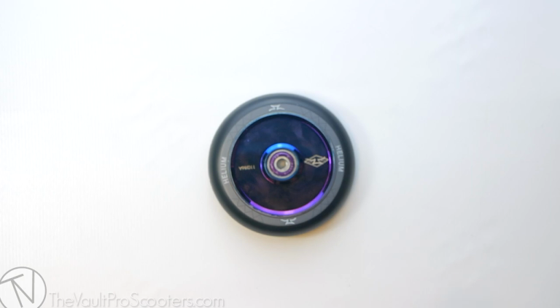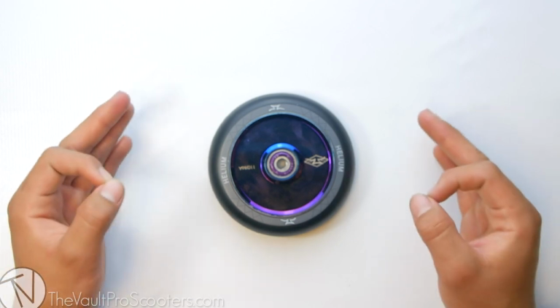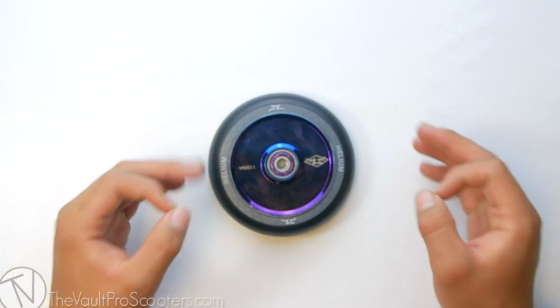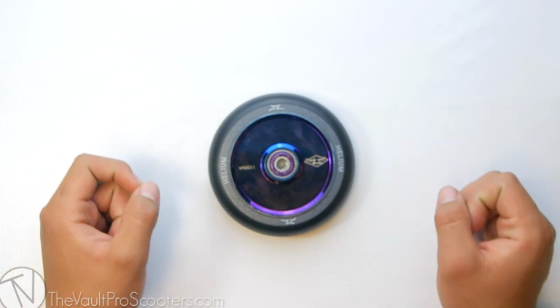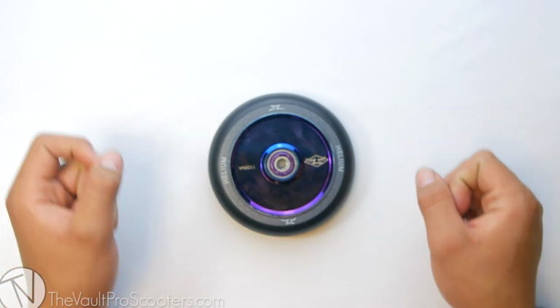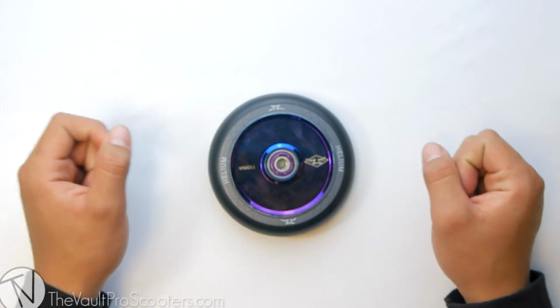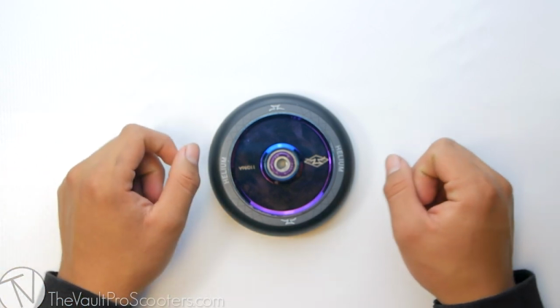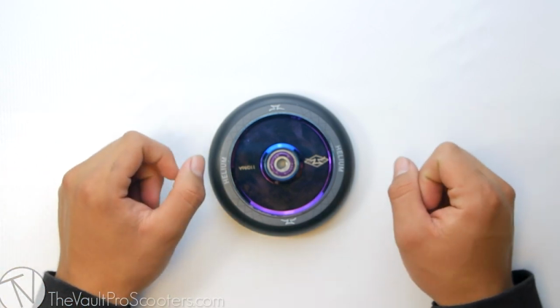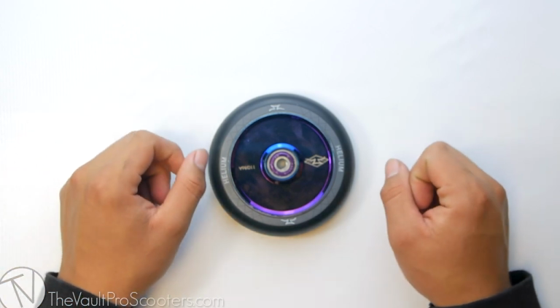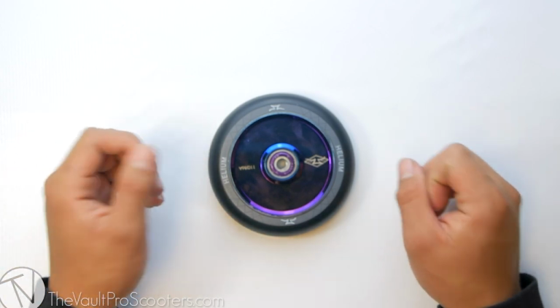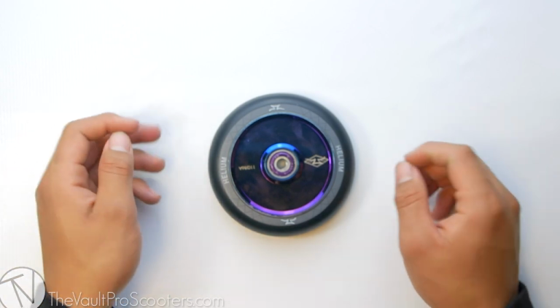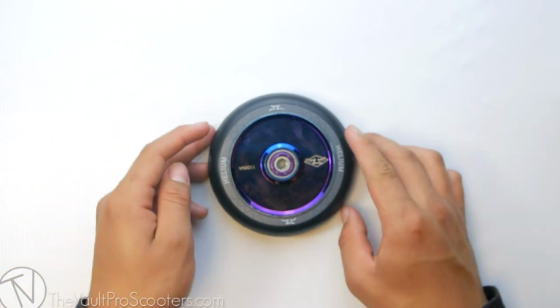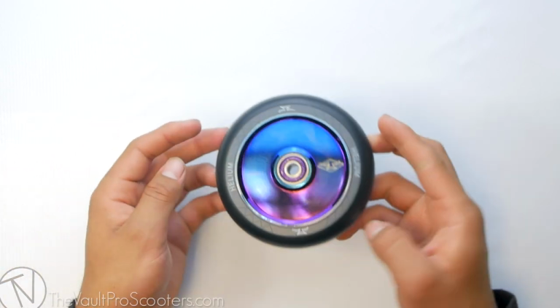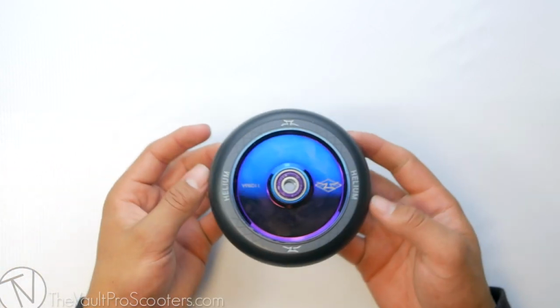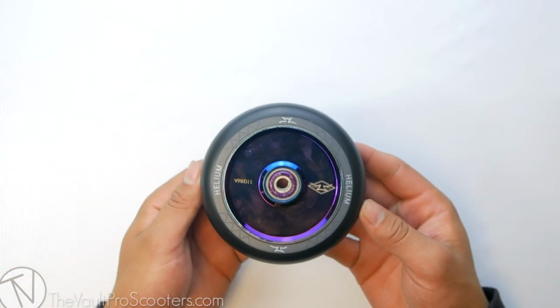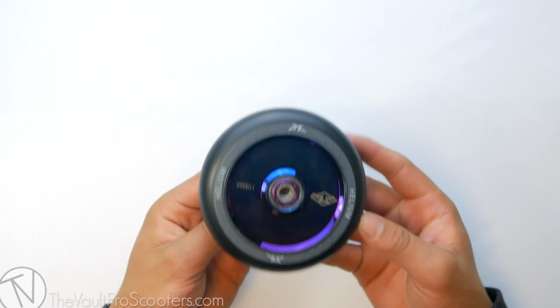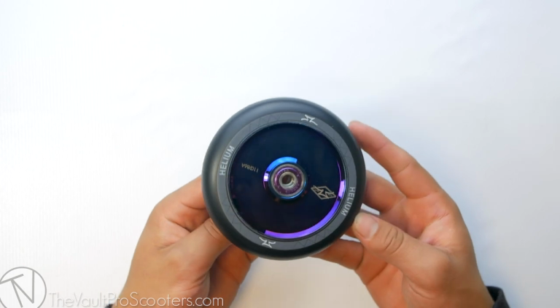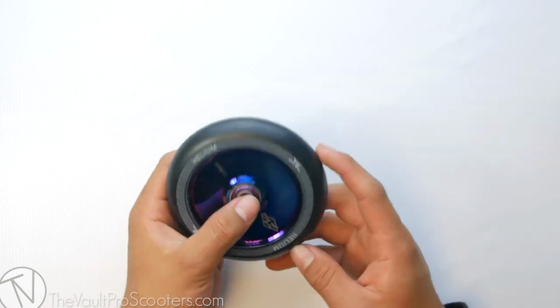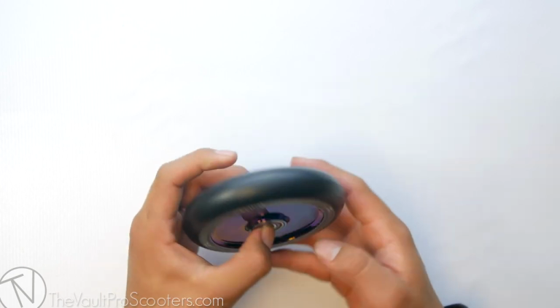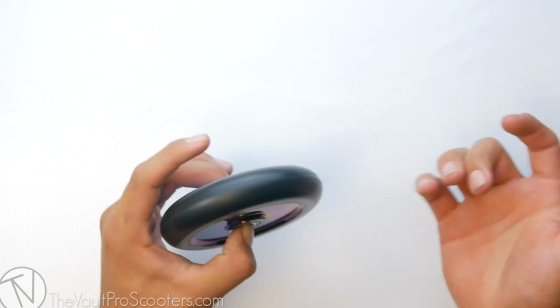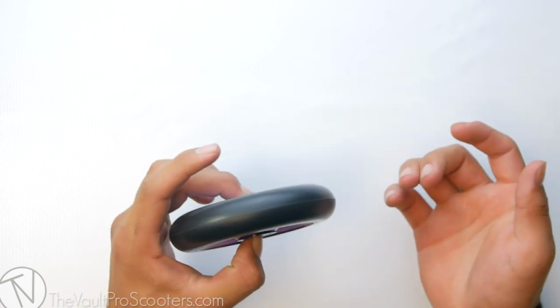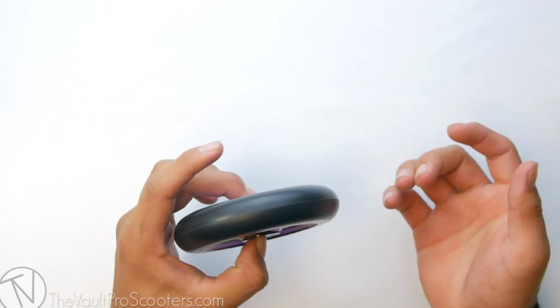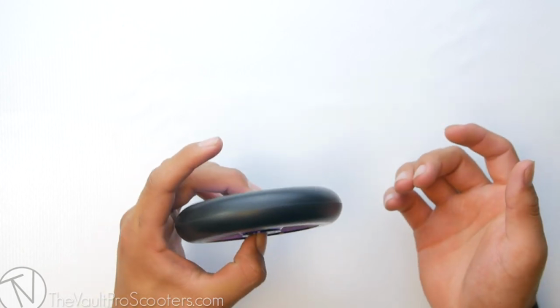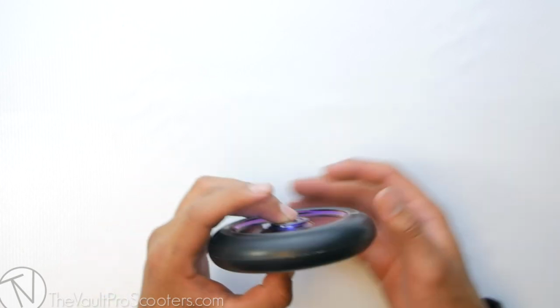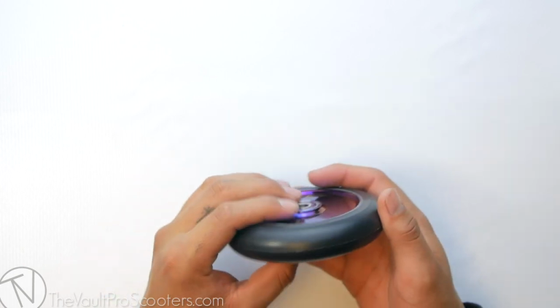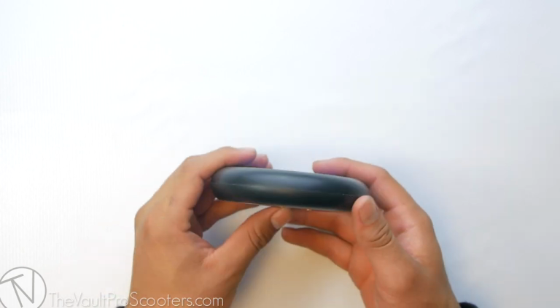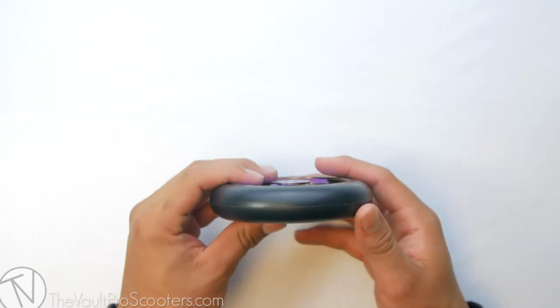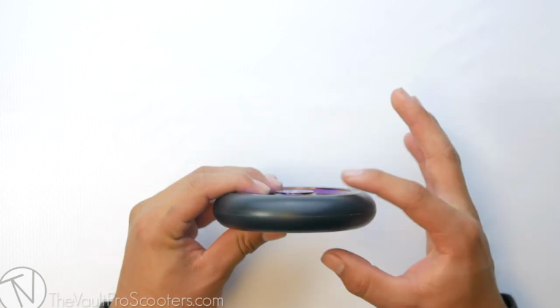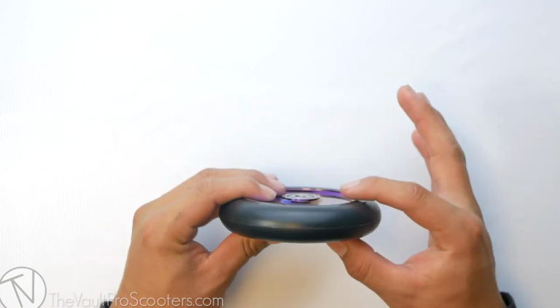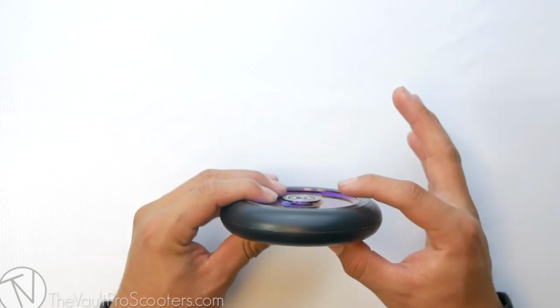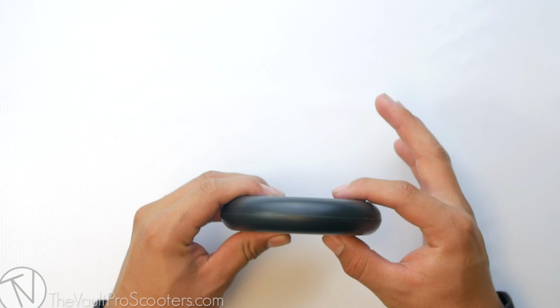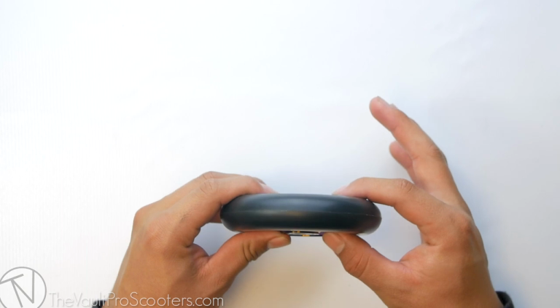Welcome back to another Vault Pro Scooters product demo. Today we're going to be going over the AO Scooters Helium Wheel. This wheel comes in a 110 by 24 millimeter size, so it'll fit any fork of your choosing.